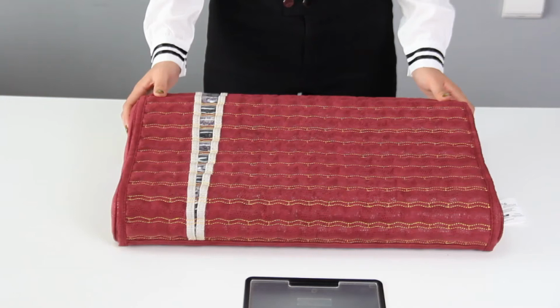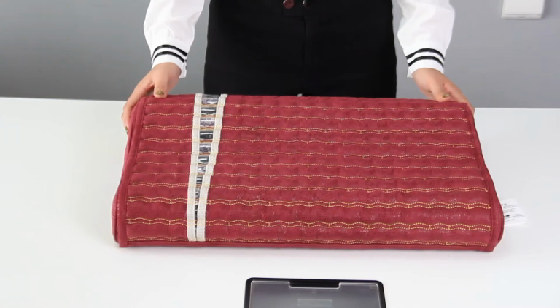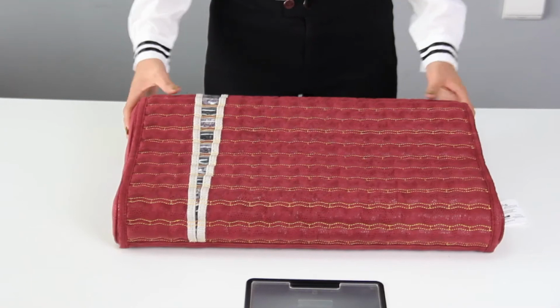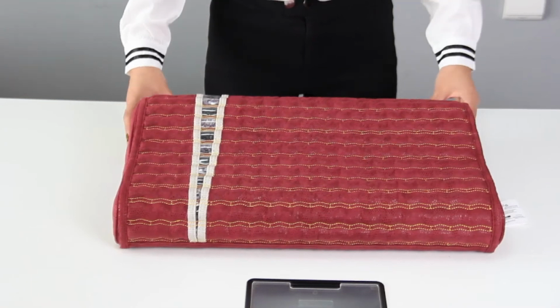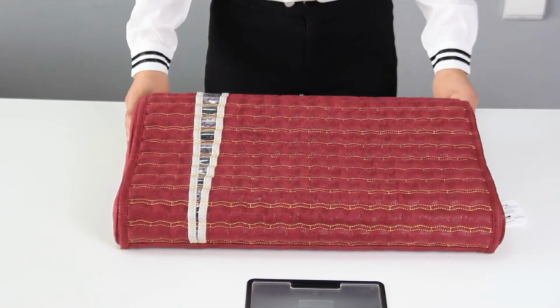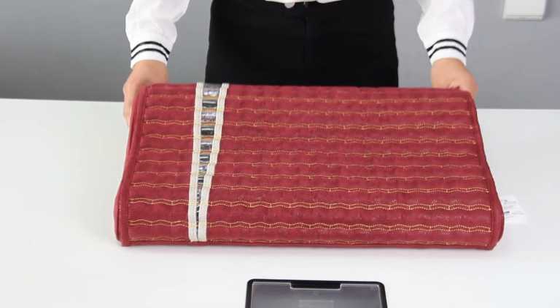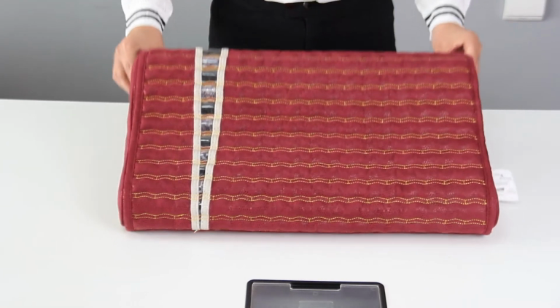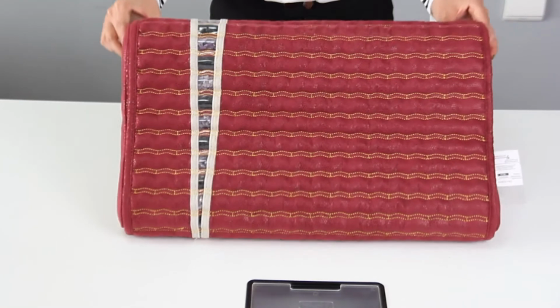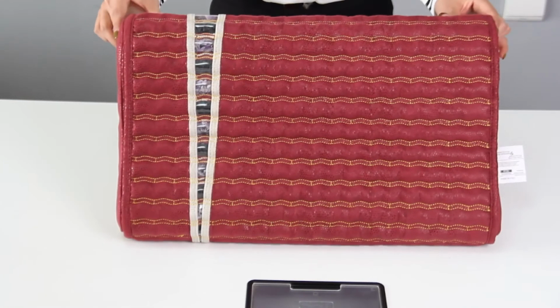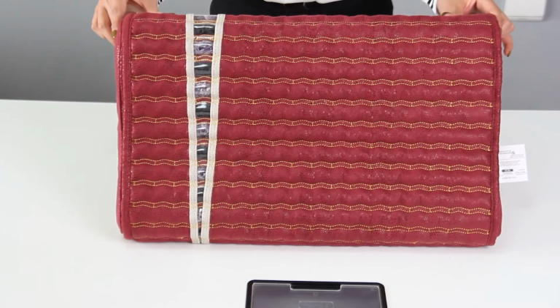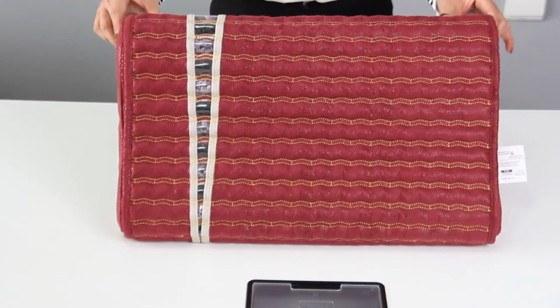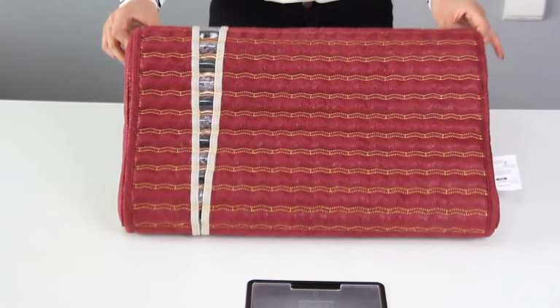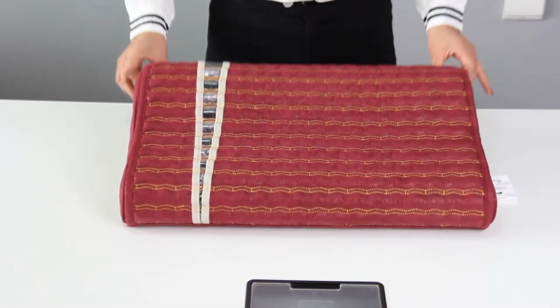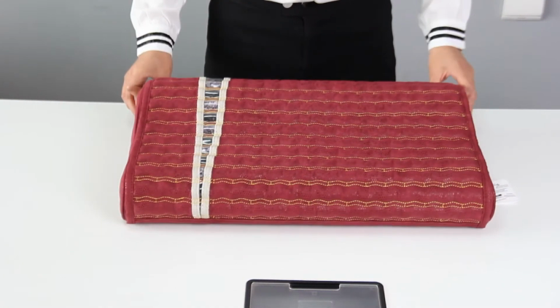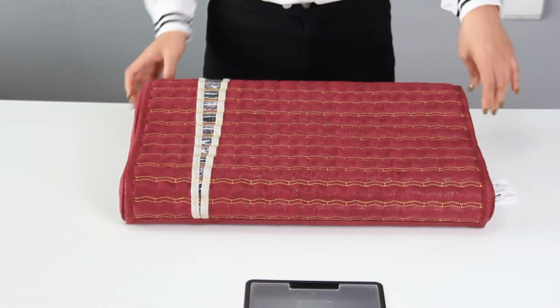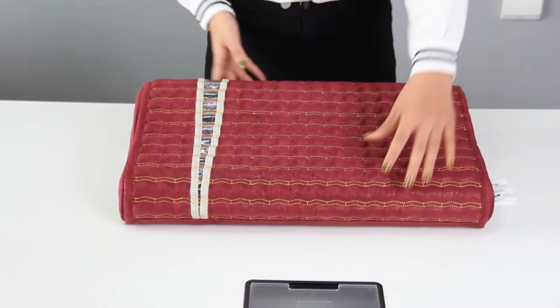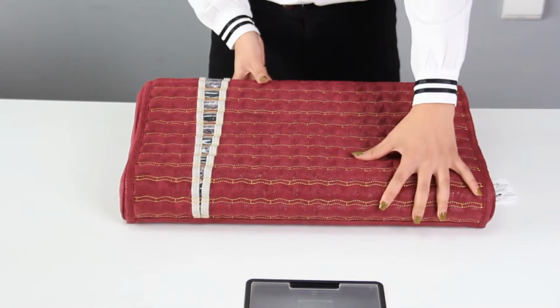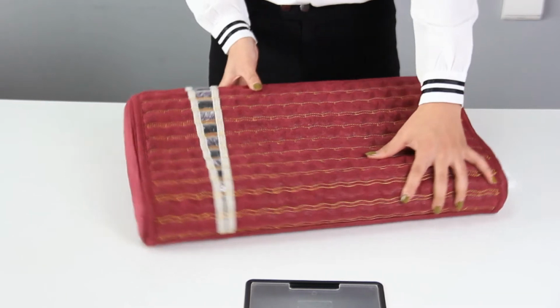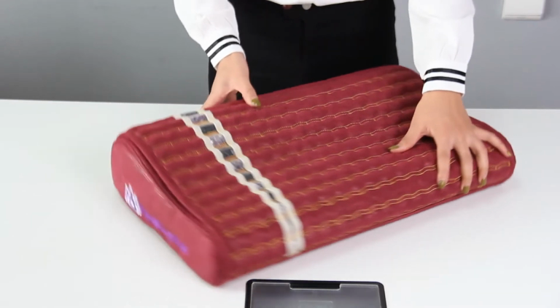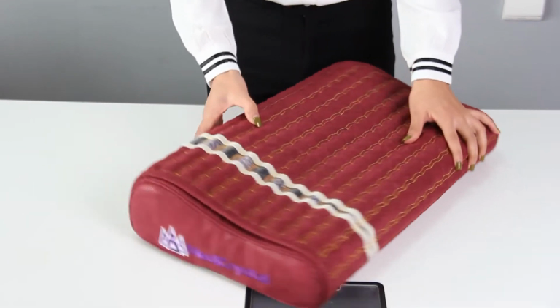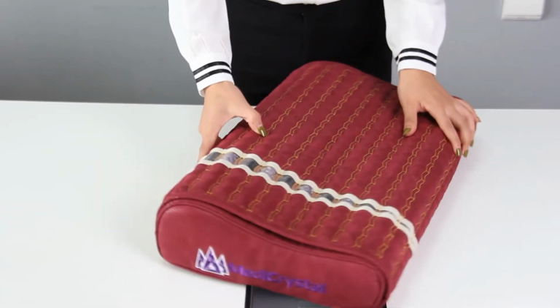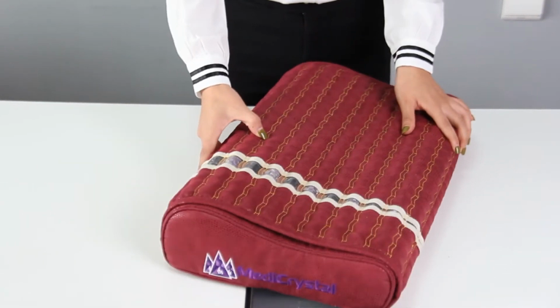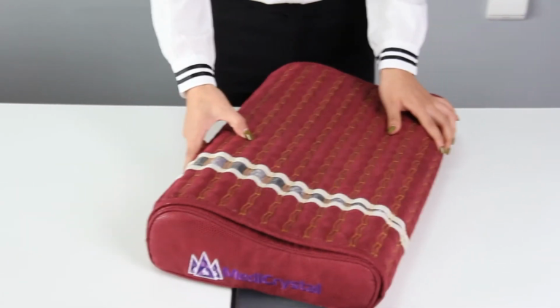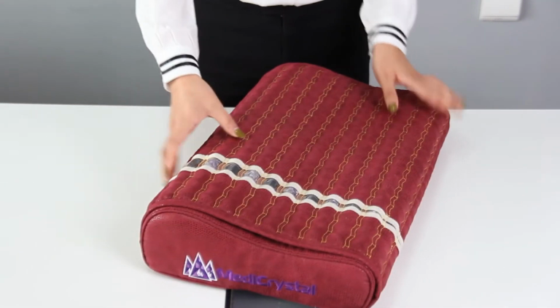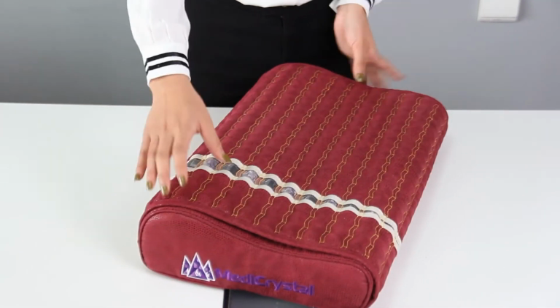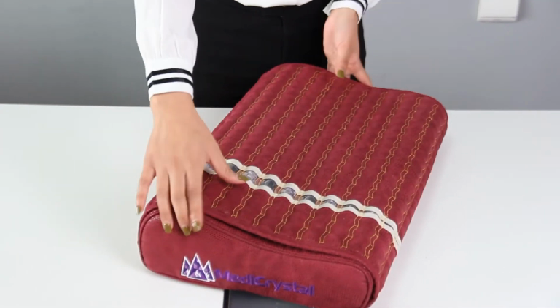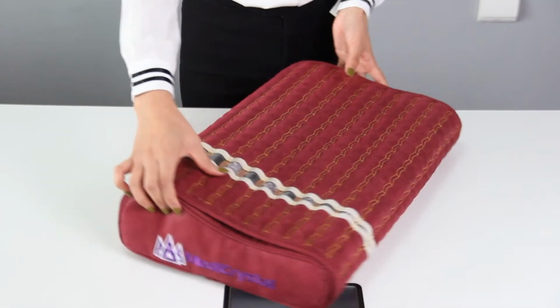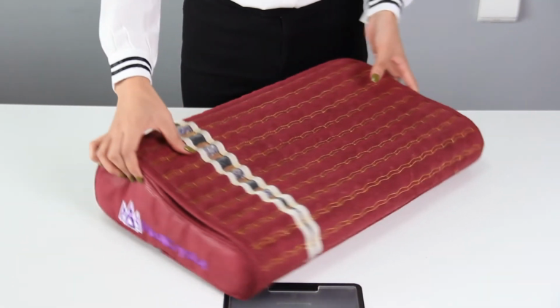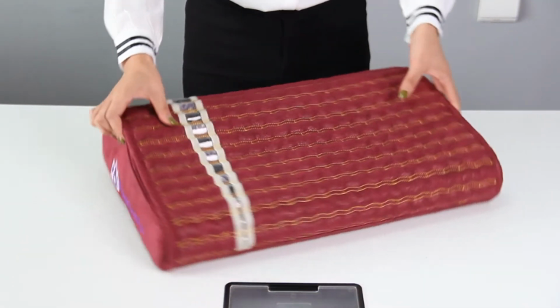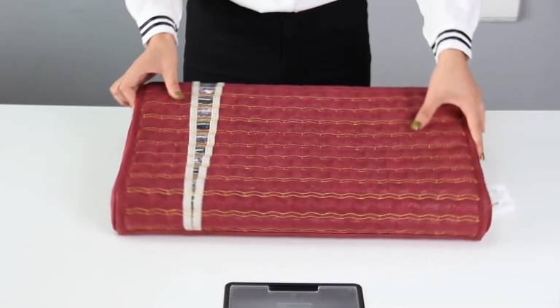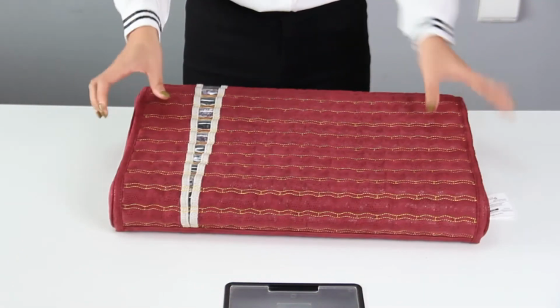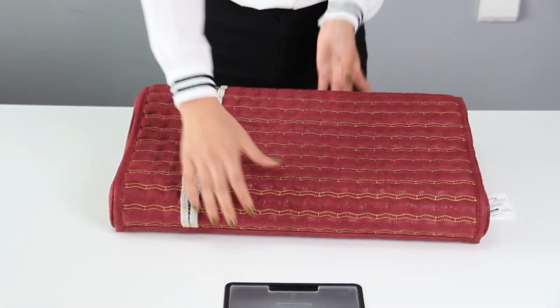Good afternoon, this is Timo from Medi-Crystal, and I'm presenting the Medi-Crystal Red Violet Infrared Amethyst Tourmaline Pillow in B shape.